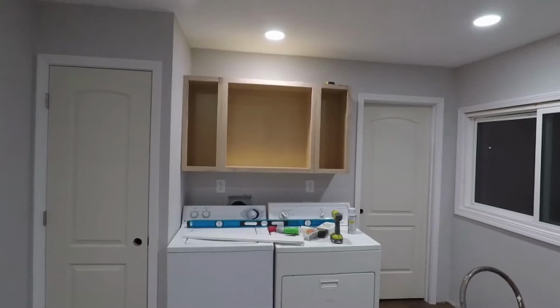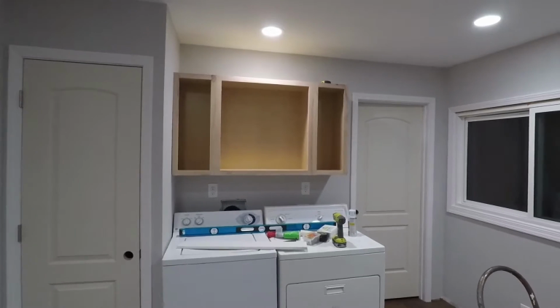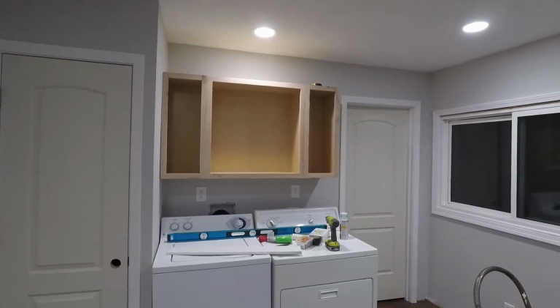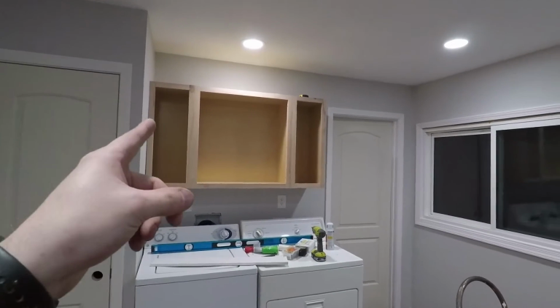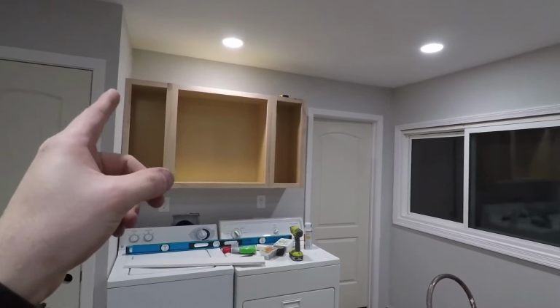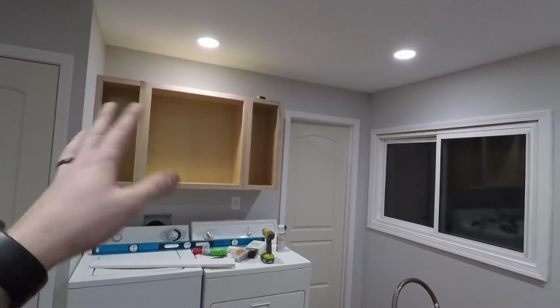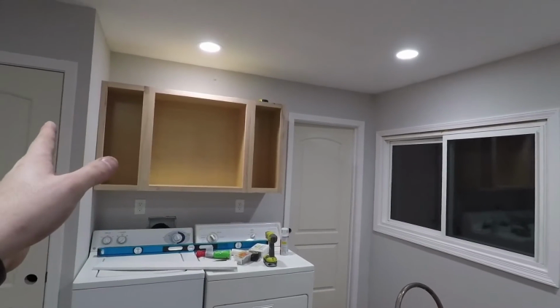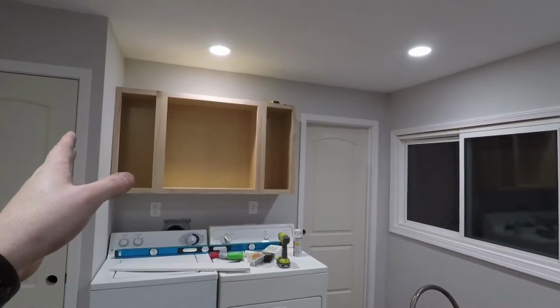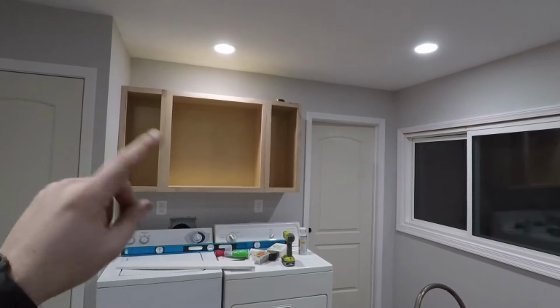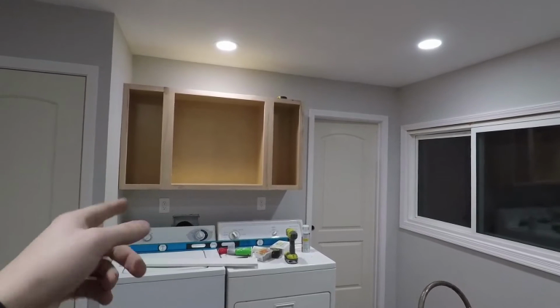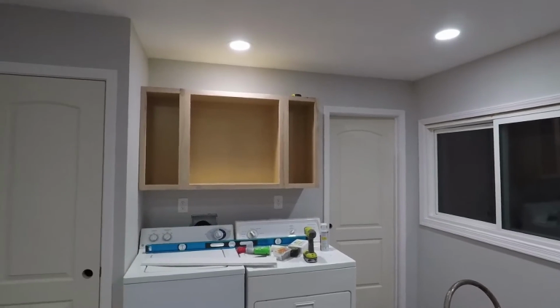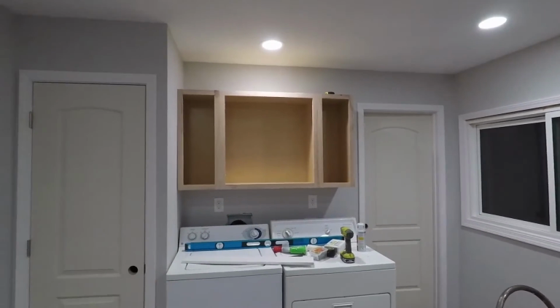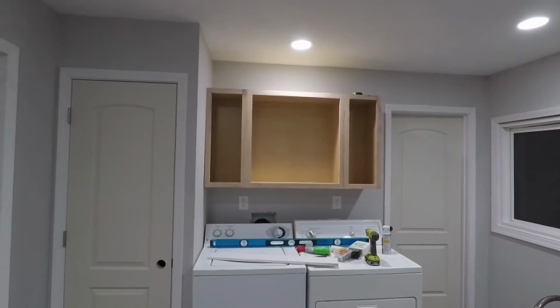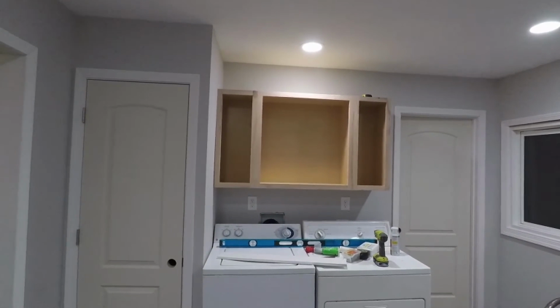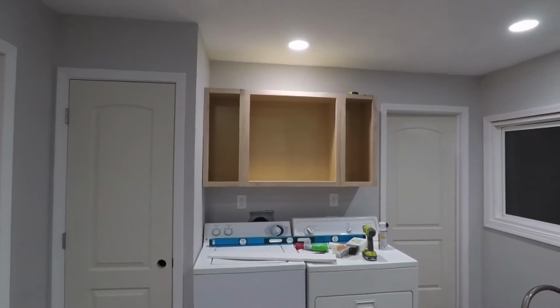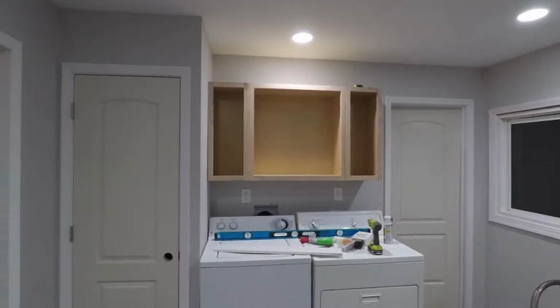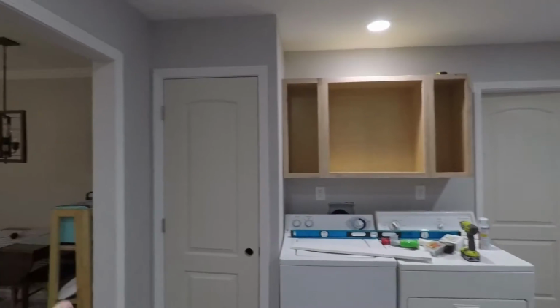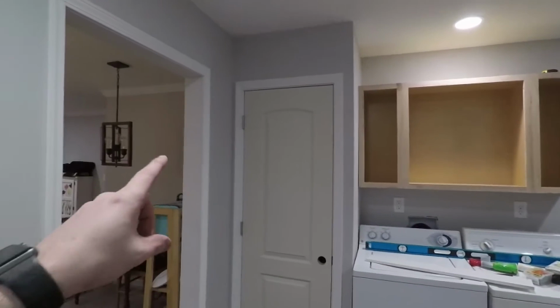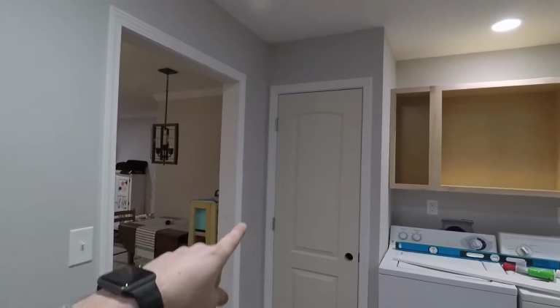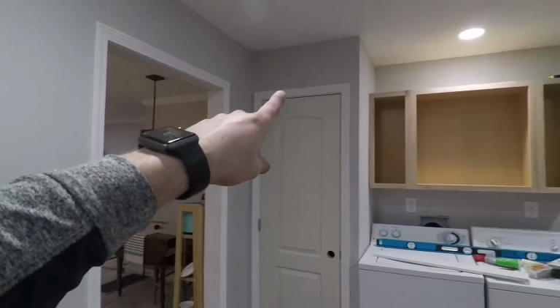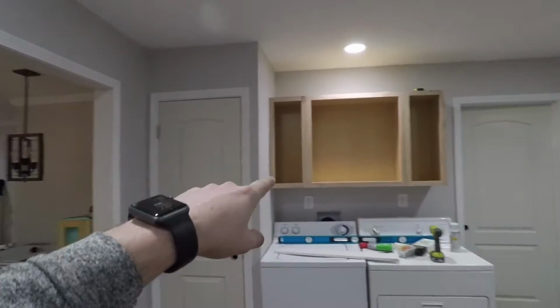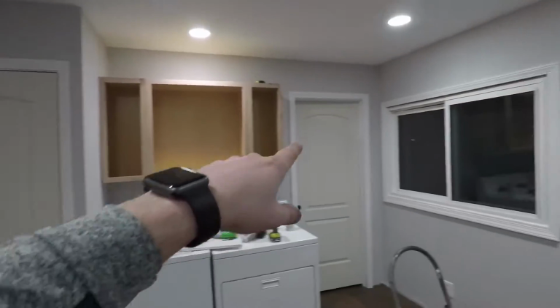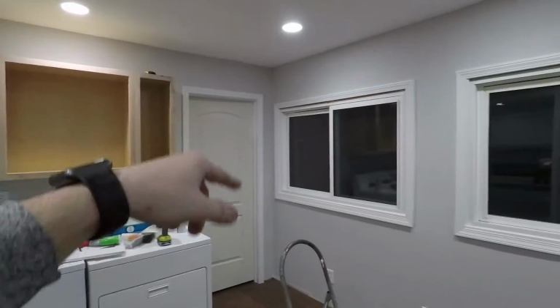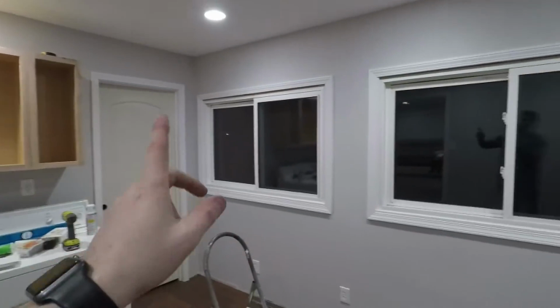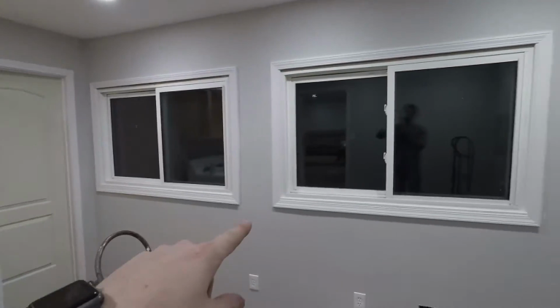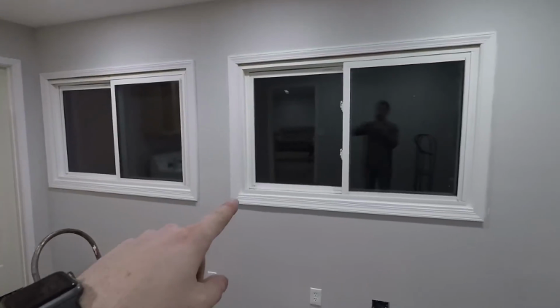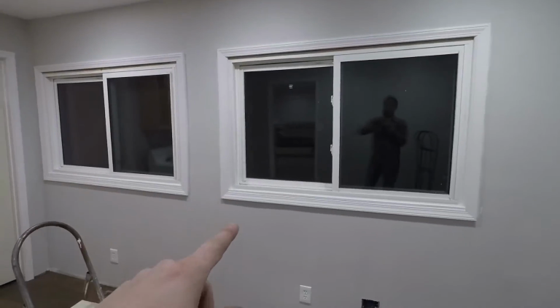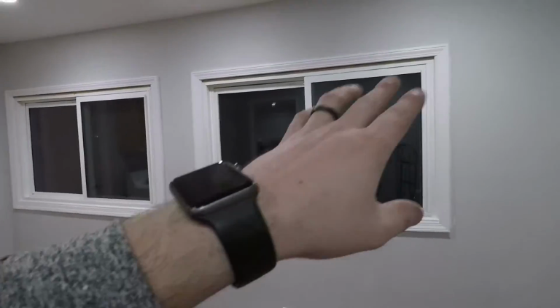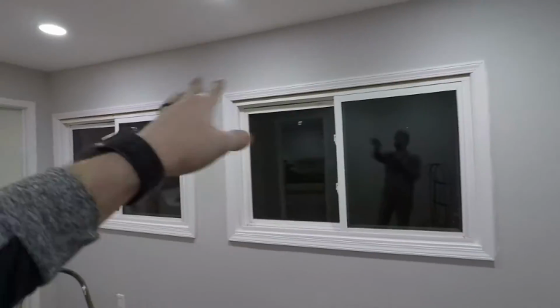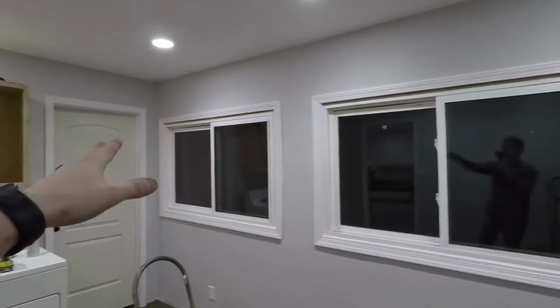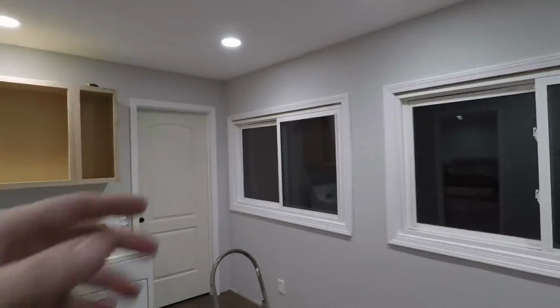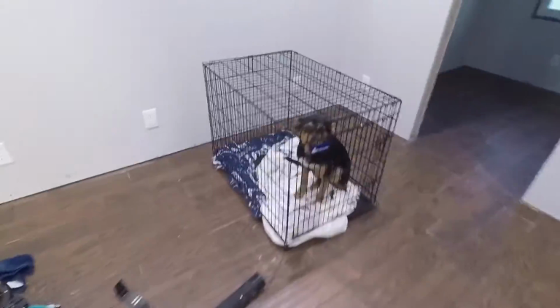We got some cabinets mounted - just need to prime and paint them, and prime and paint the doors and get those all put on. I do have a lot of painting to do. All this trim still needs to be painted, the windows need another coat, and then I can get some blinds for those.